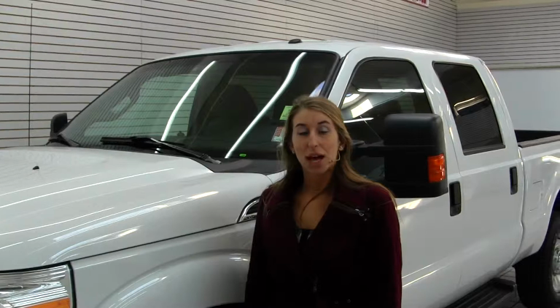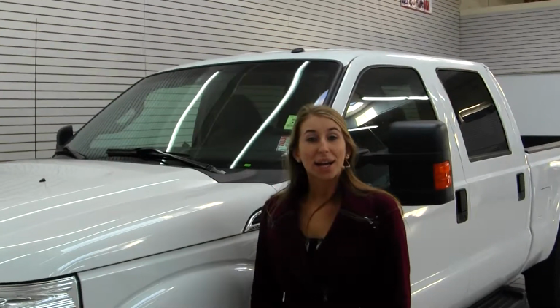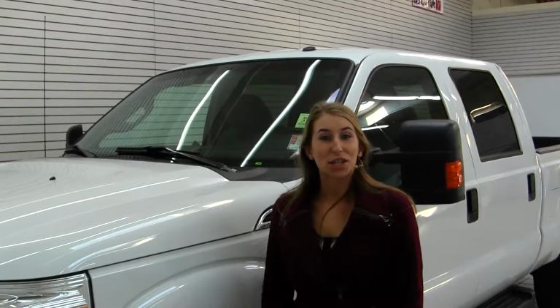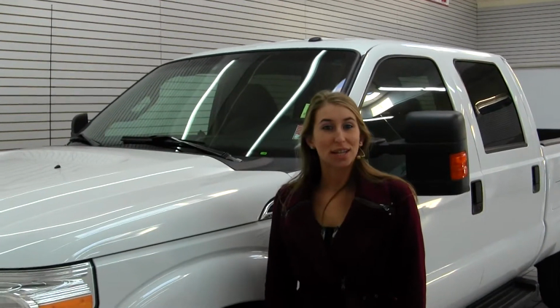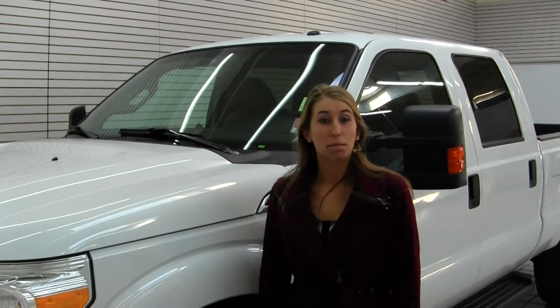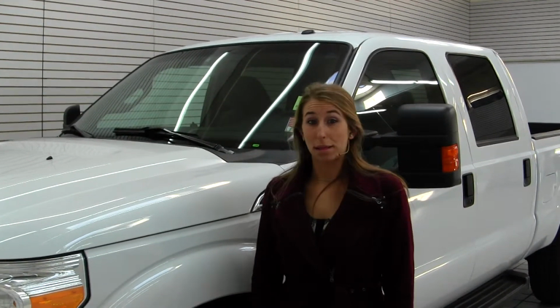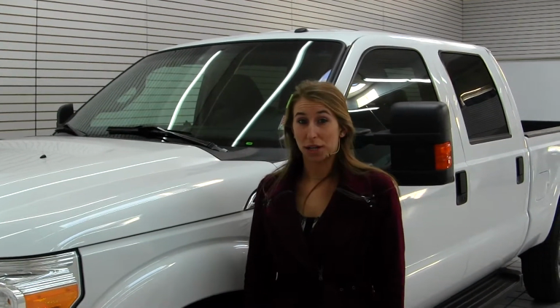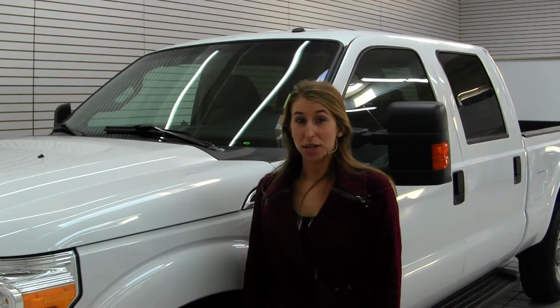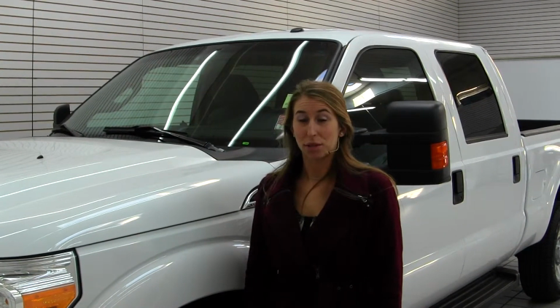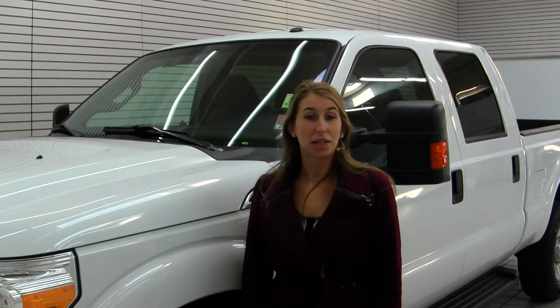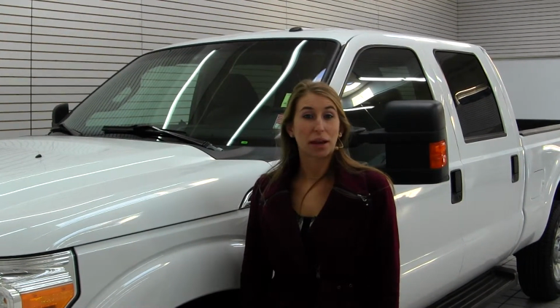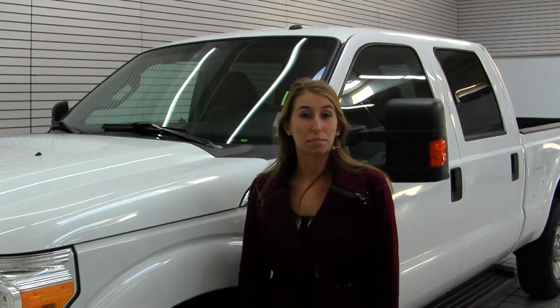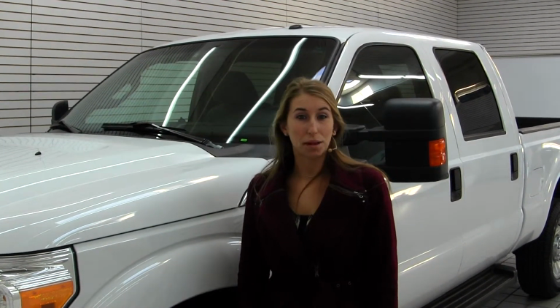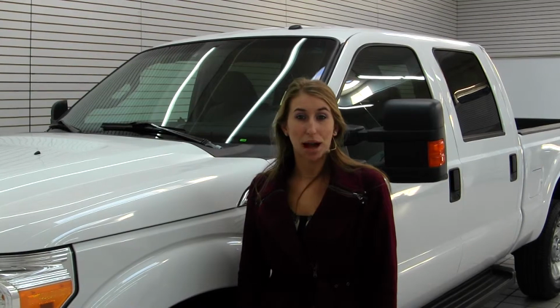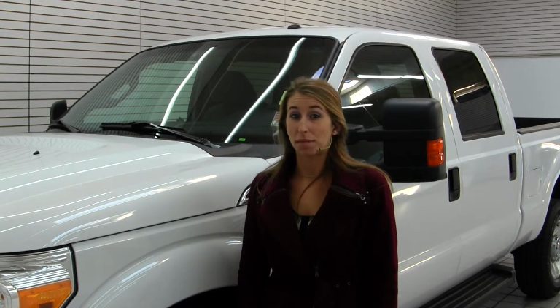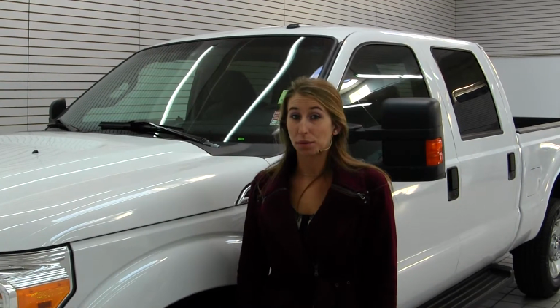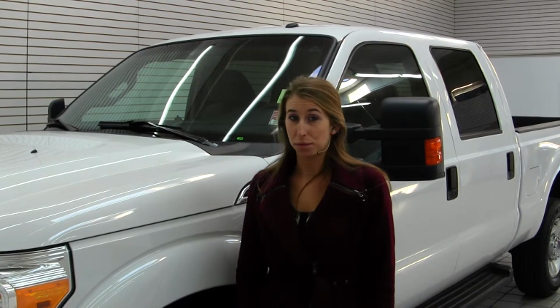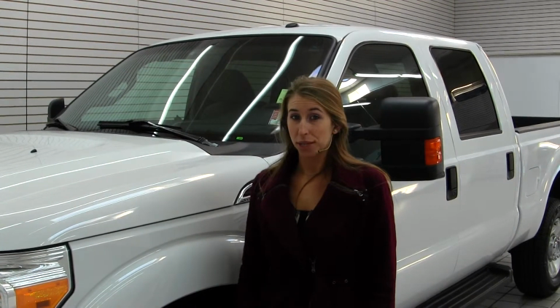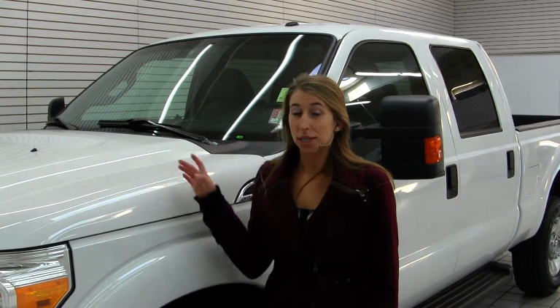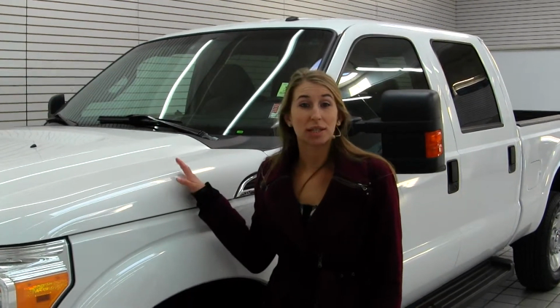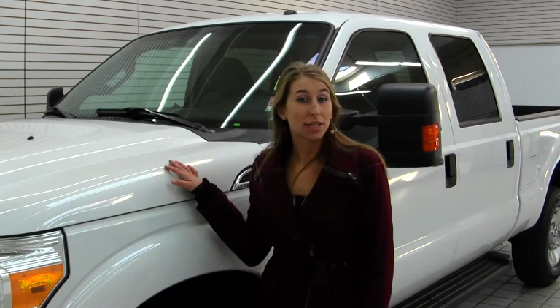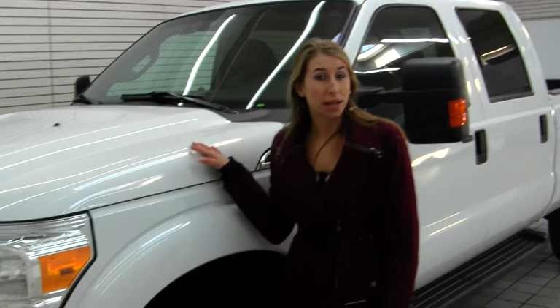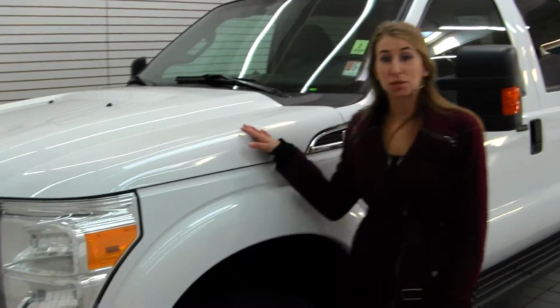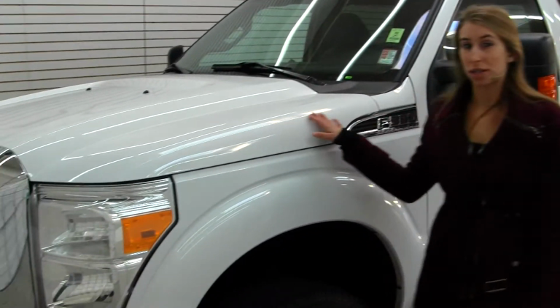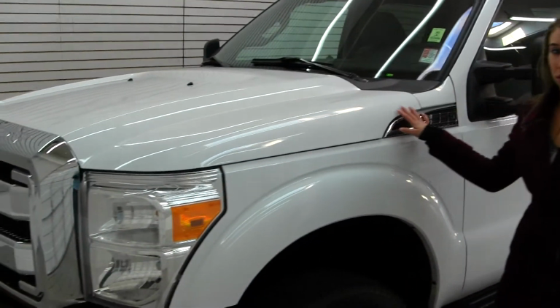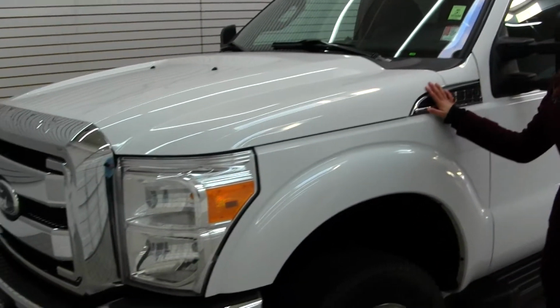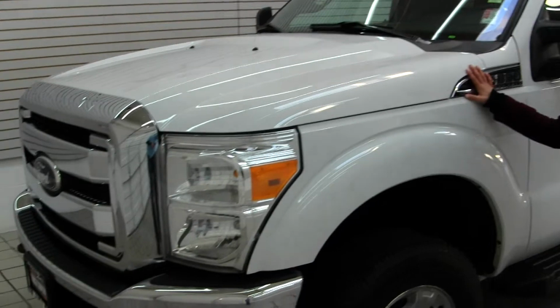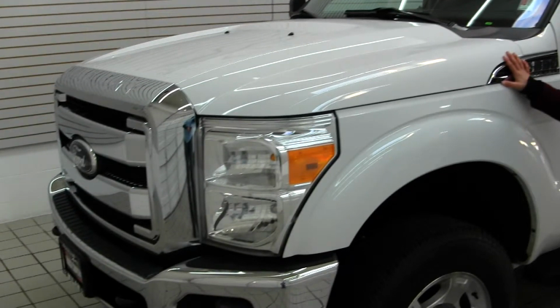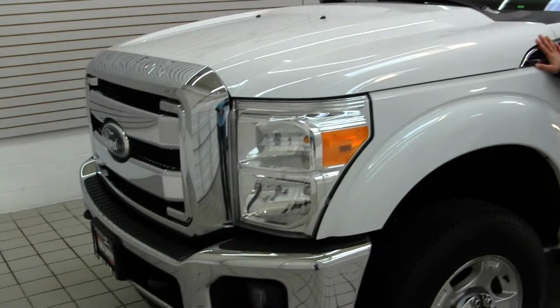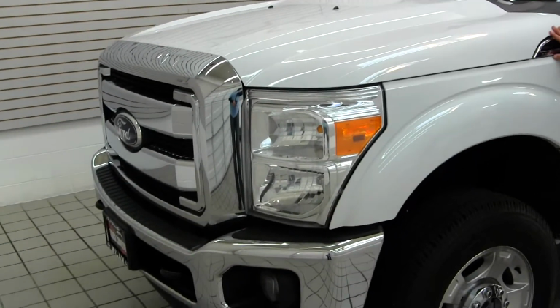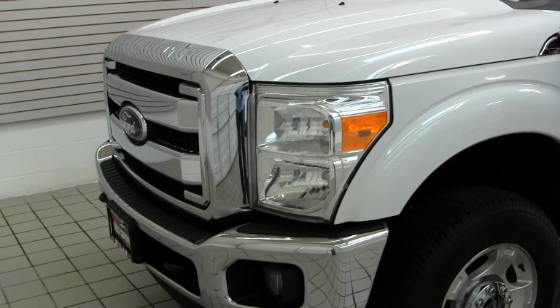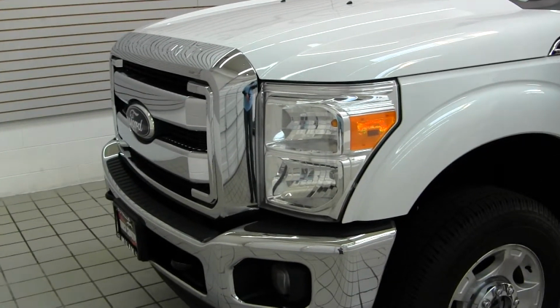Hi, this is Chelsea. Today I'm at Milam Truck Country. We're conveniently located in Puyallup at 500 River Road. Today we're looking at this classic white 2011 Ford F350 XLT Super Duty.